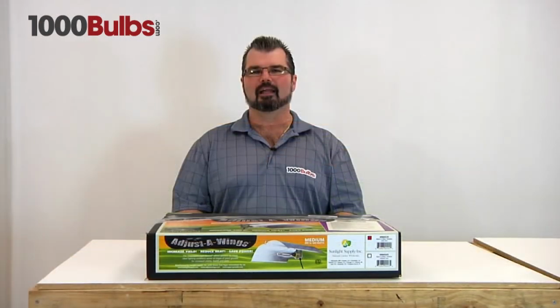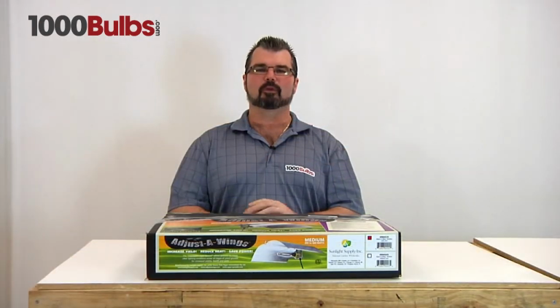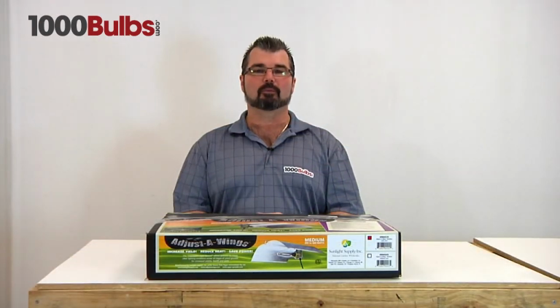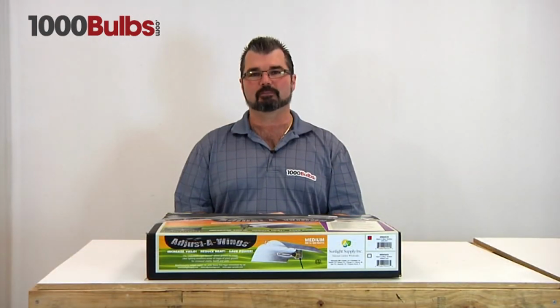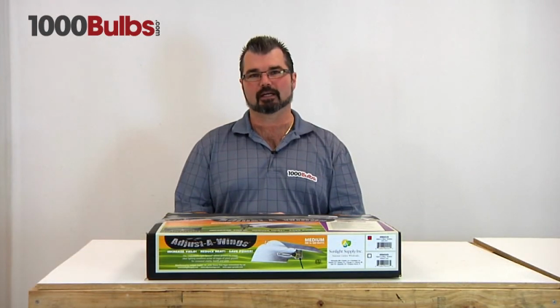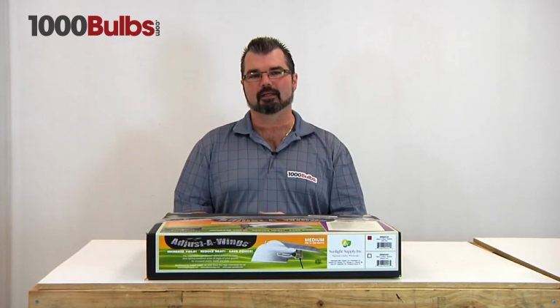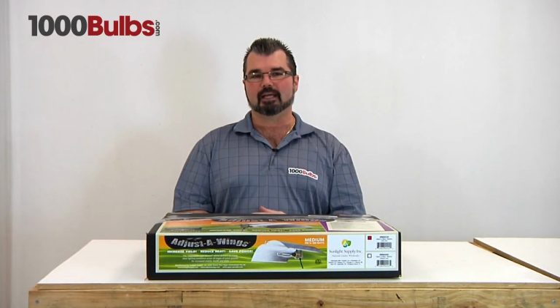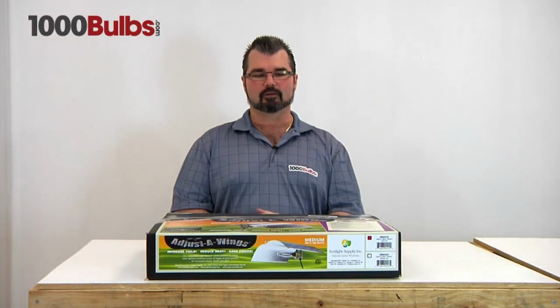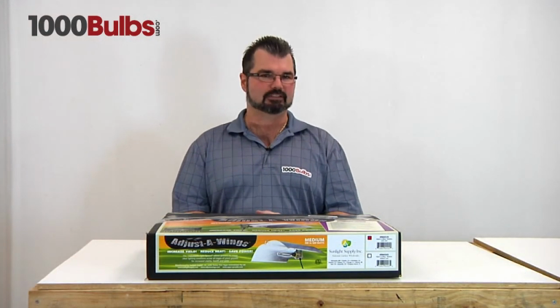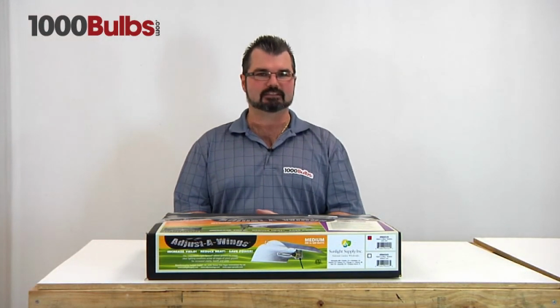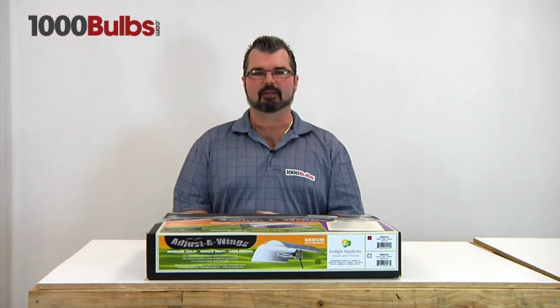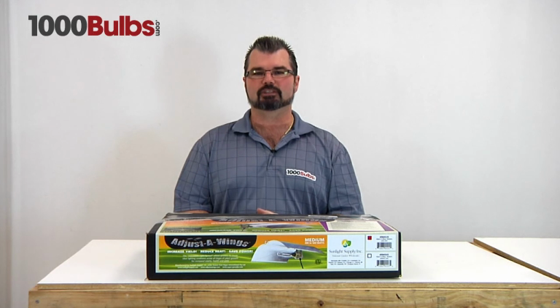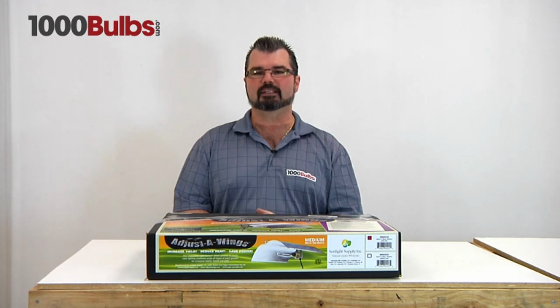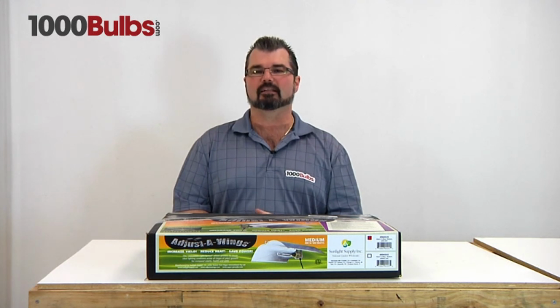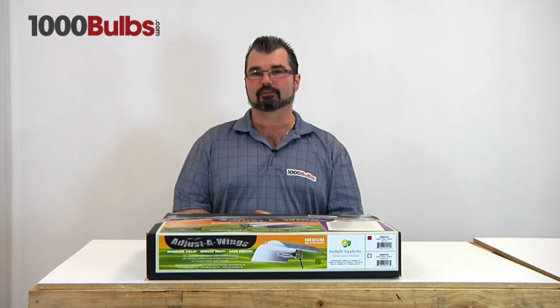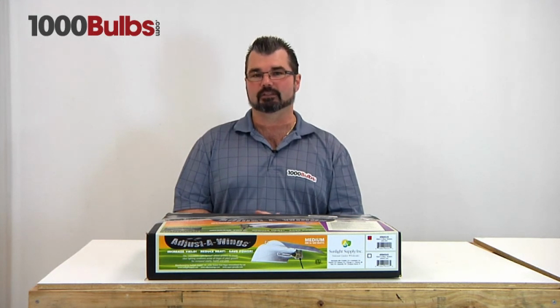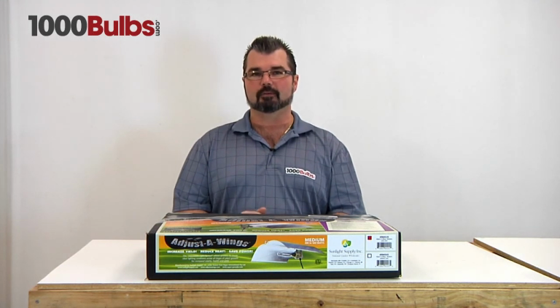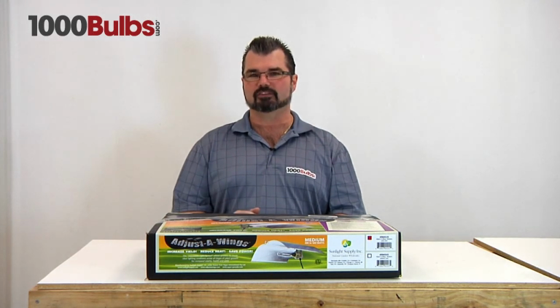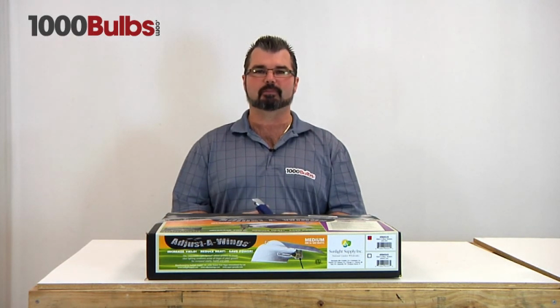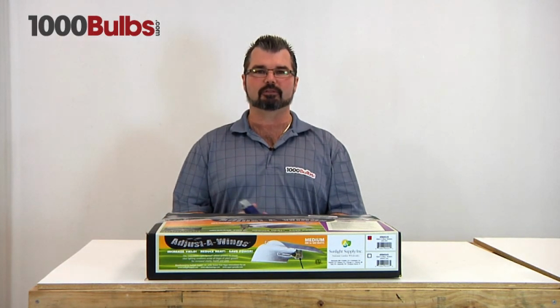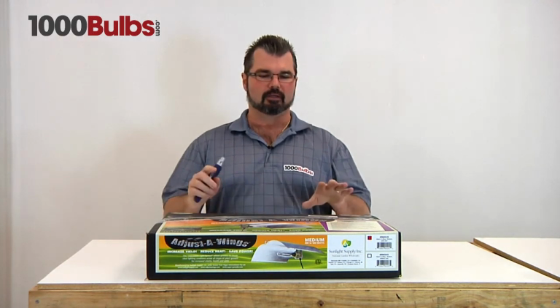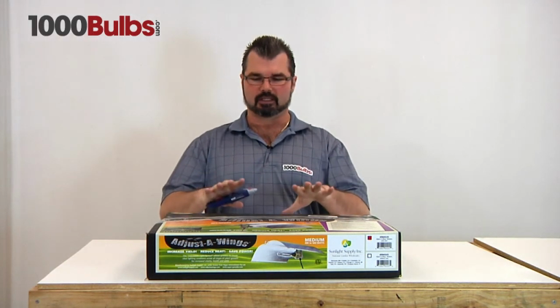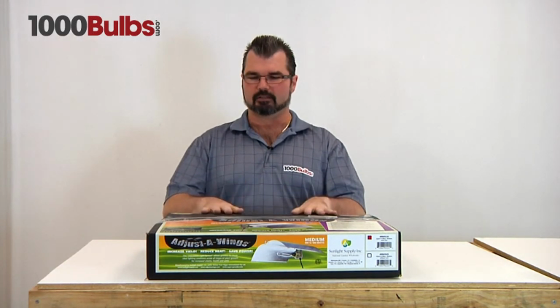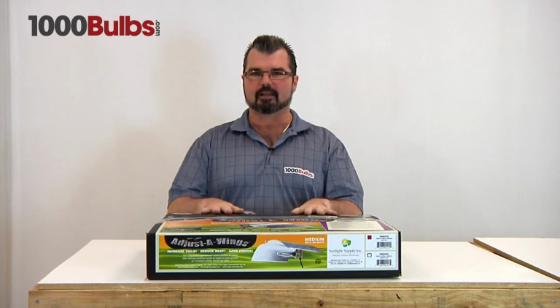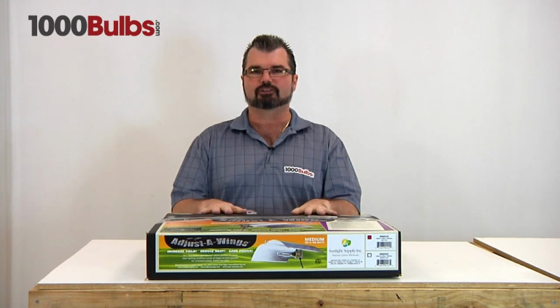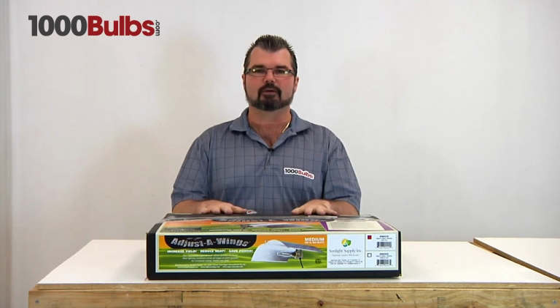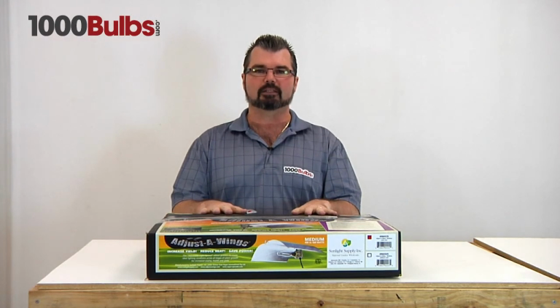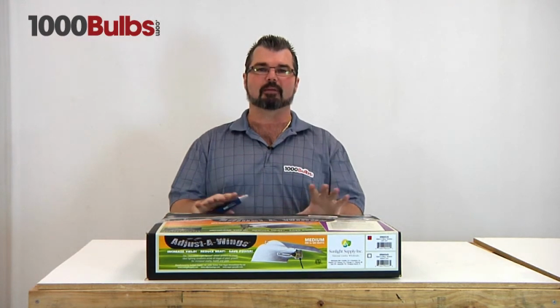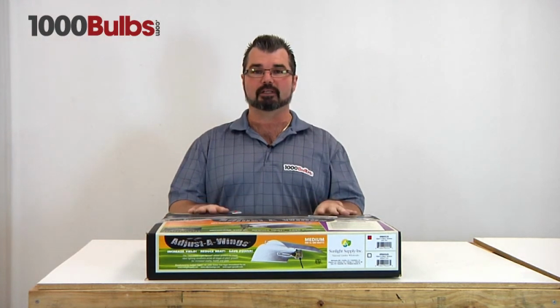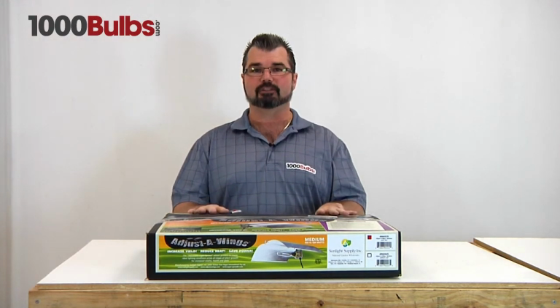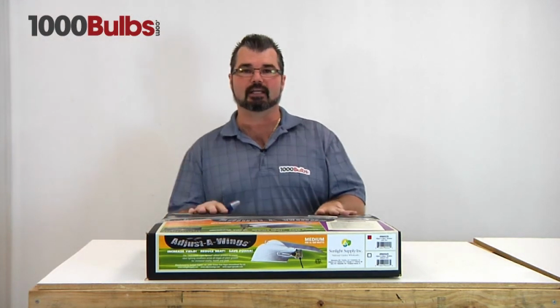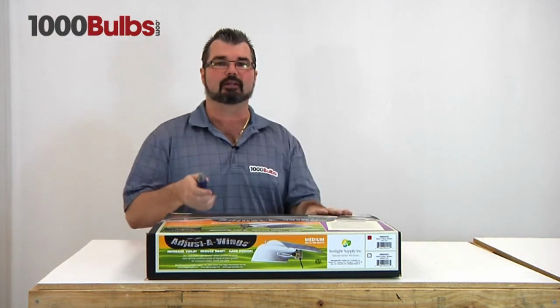Hello, welcome to 1000Bulbs.com. Today we're going to go over the Sun System Adjust the Wings Light Reflector. I'm going to go over some of the specs with you, take it out of the box so you can see how it's packaged, and put it together so you can see how to do that.